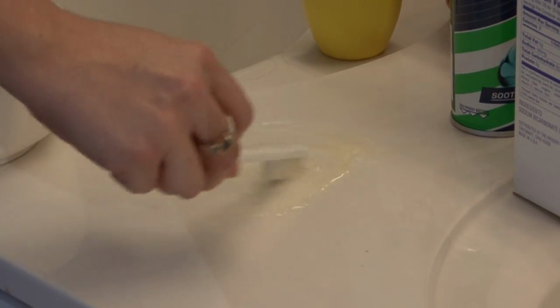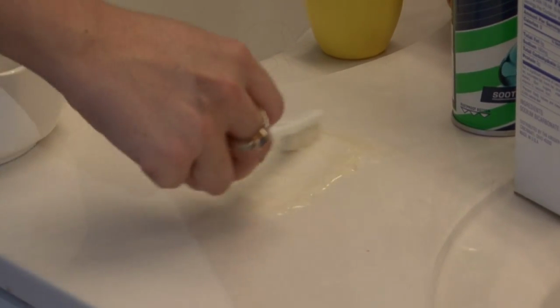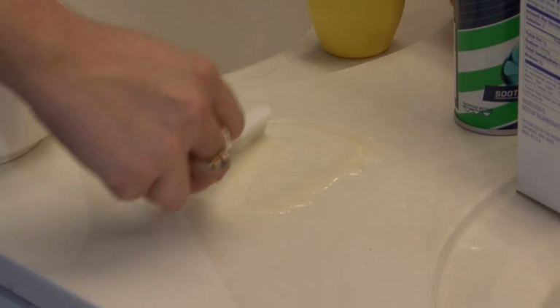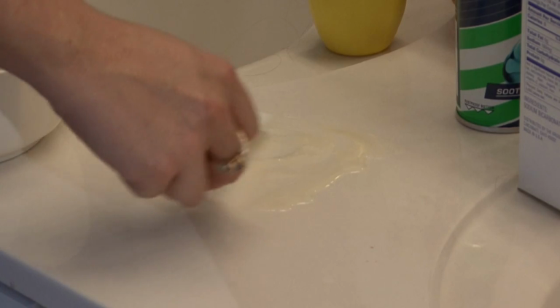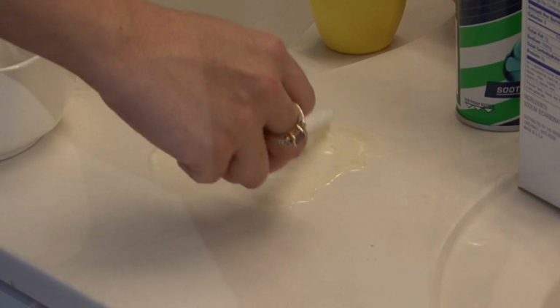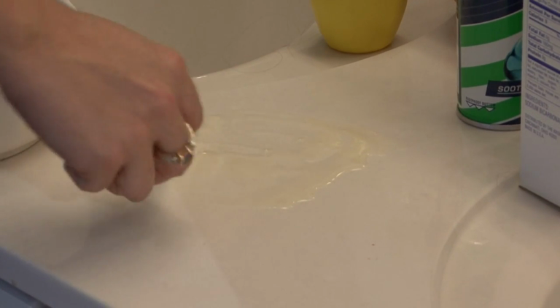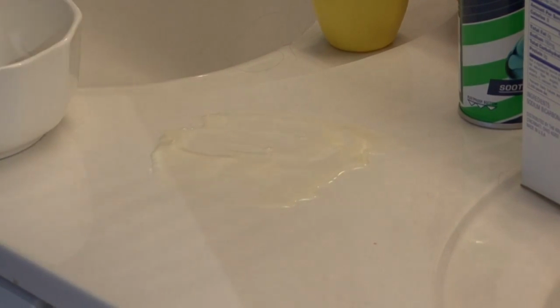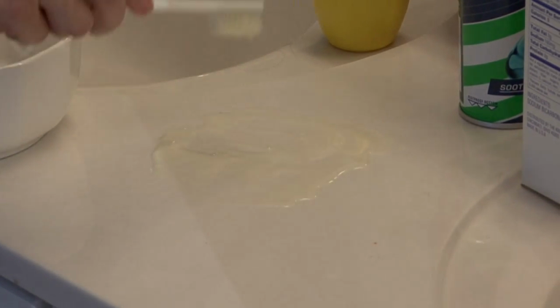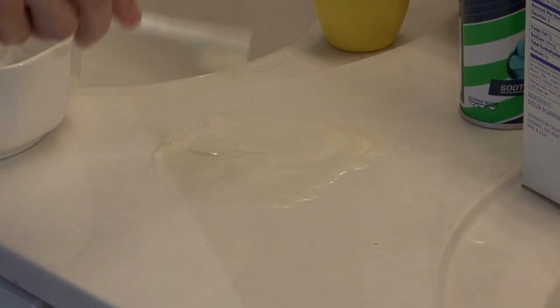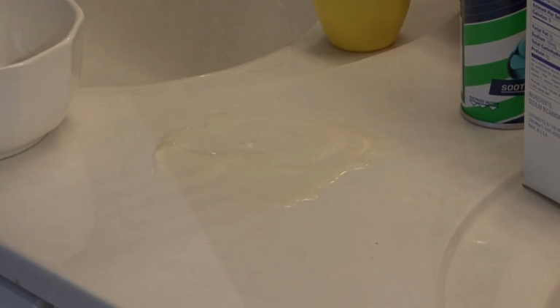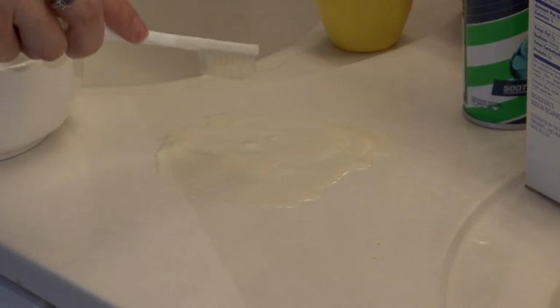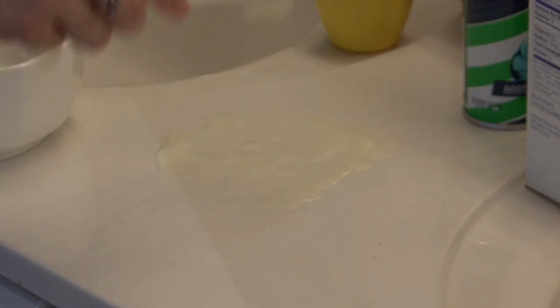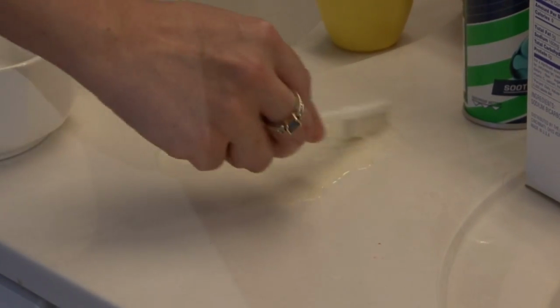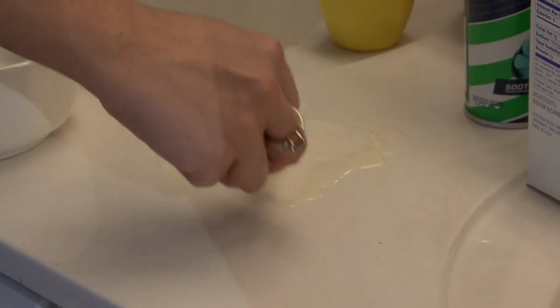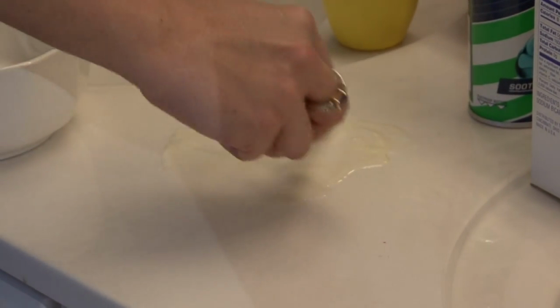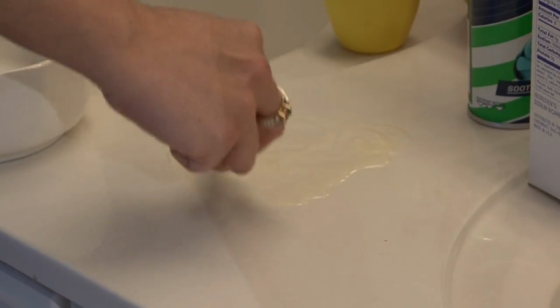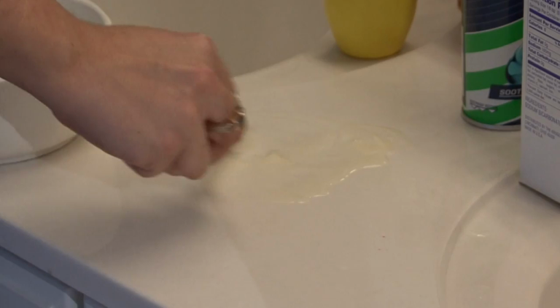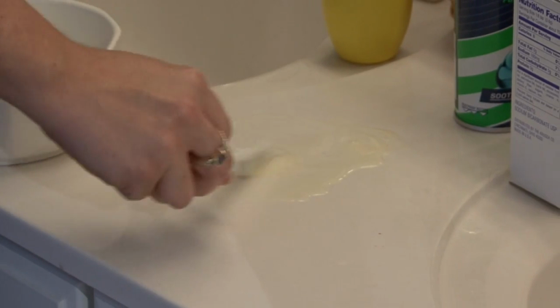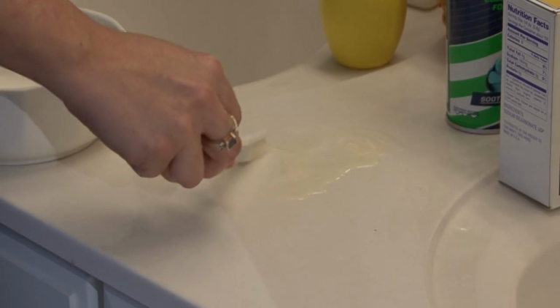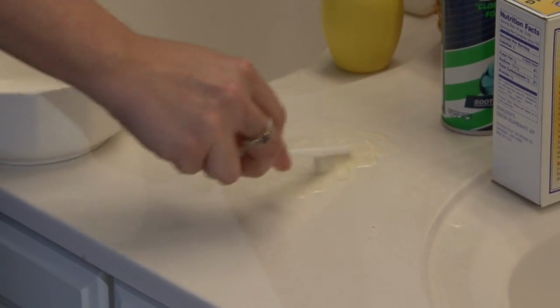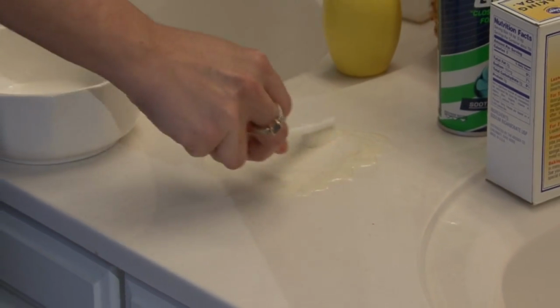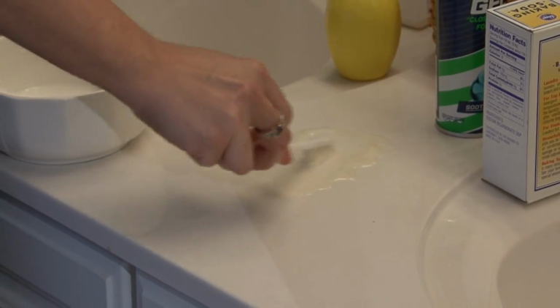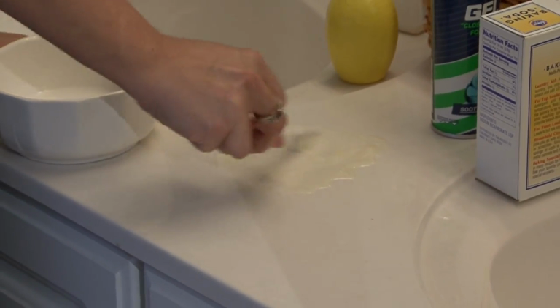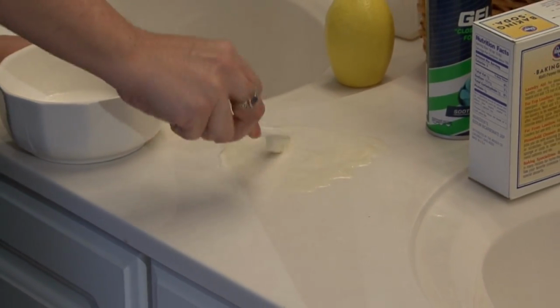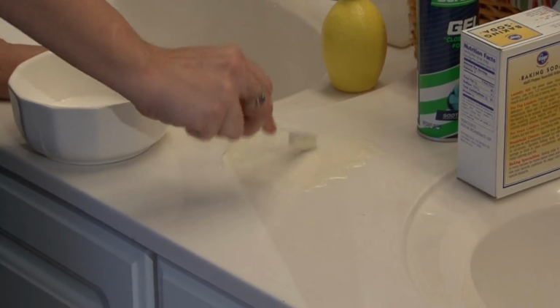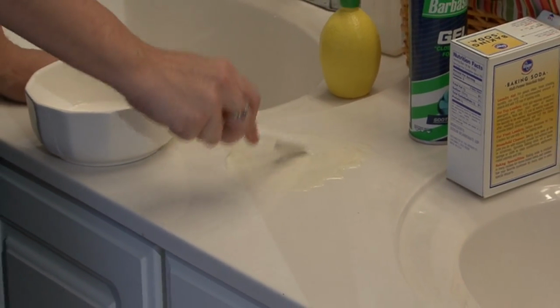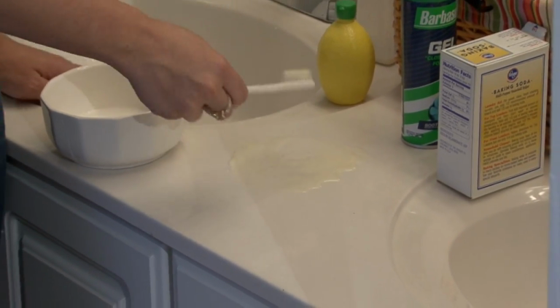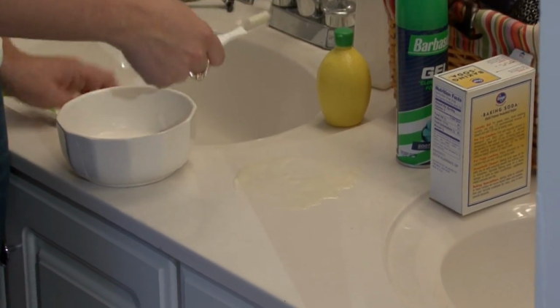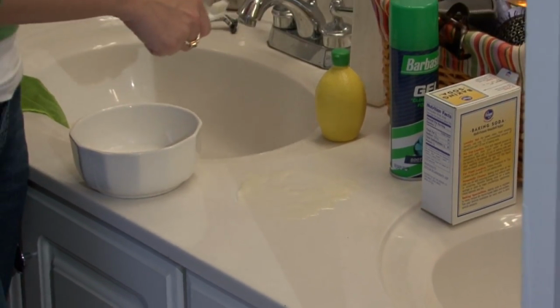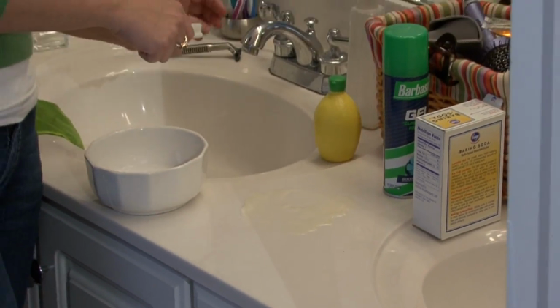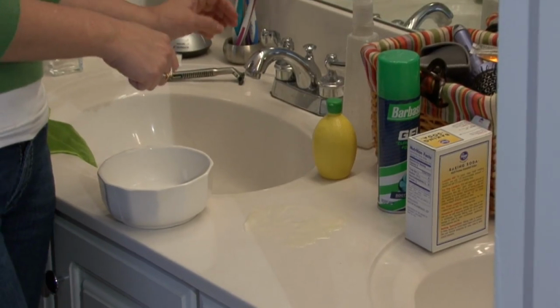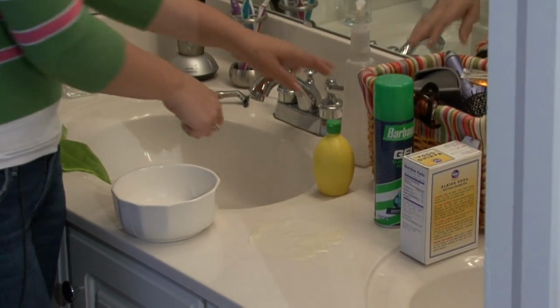Be really gentle and very patient because you may have to repeat this process a few times. But after two or three tries, it should completely get the rust stain out of your marble.